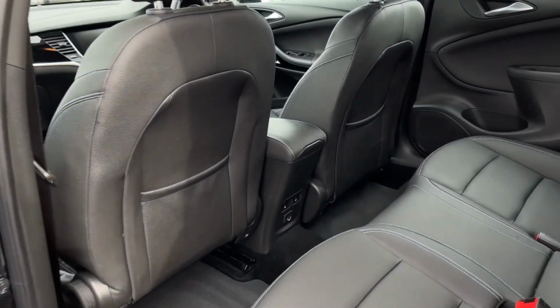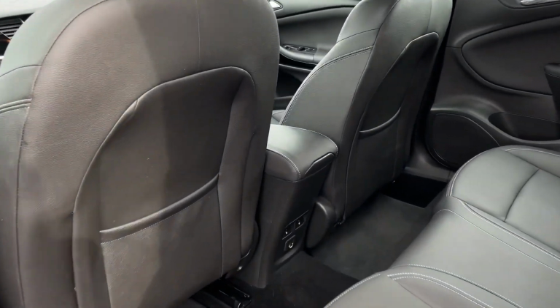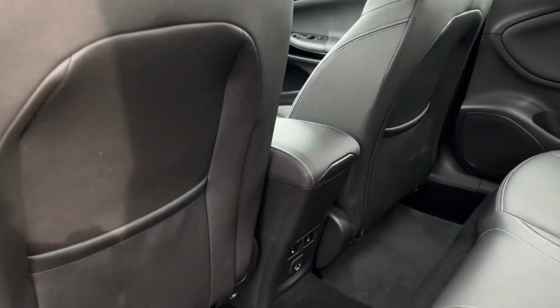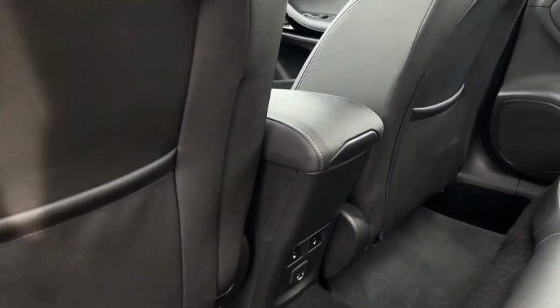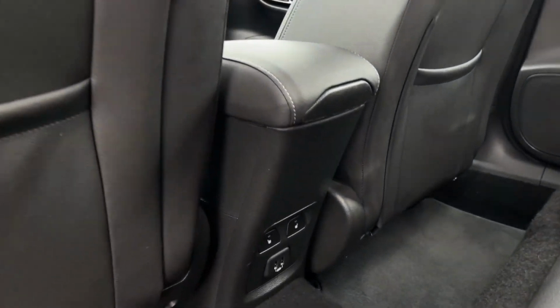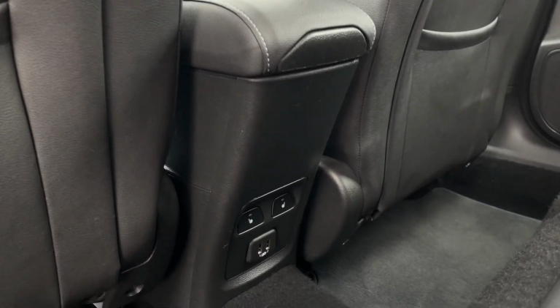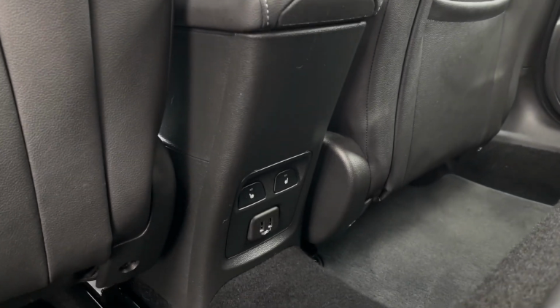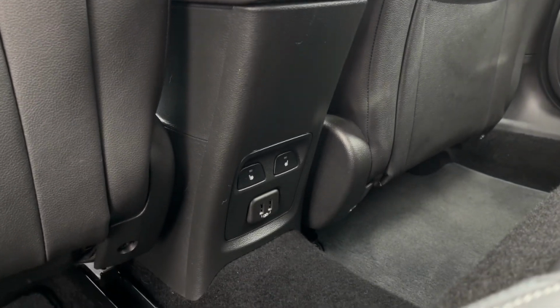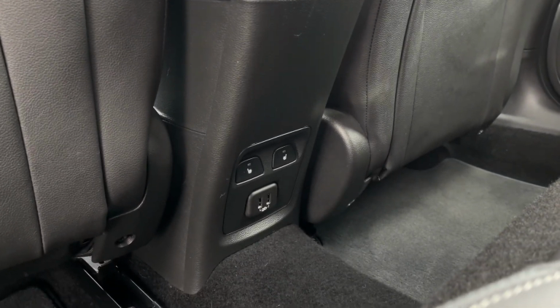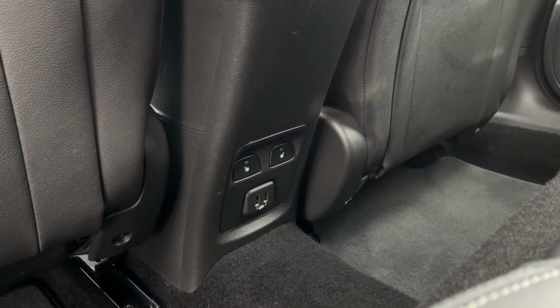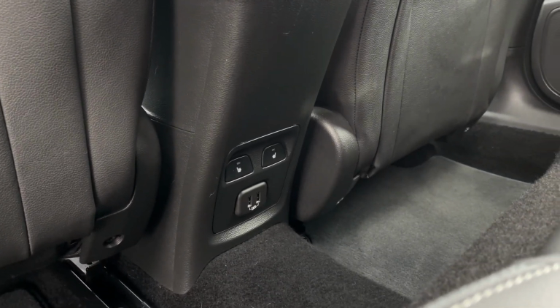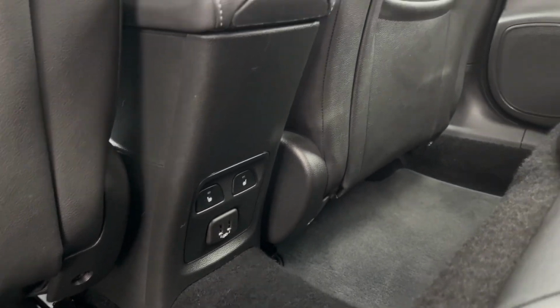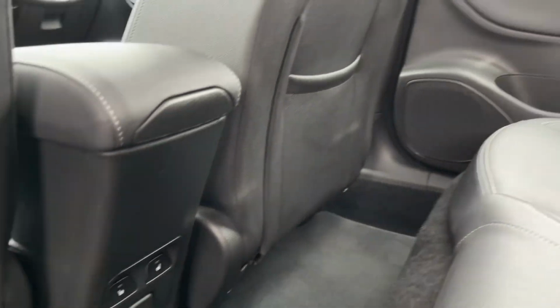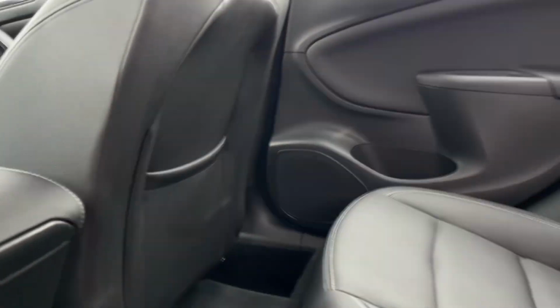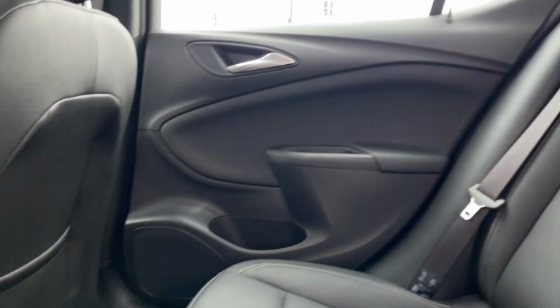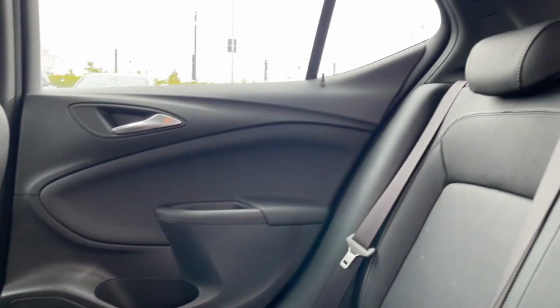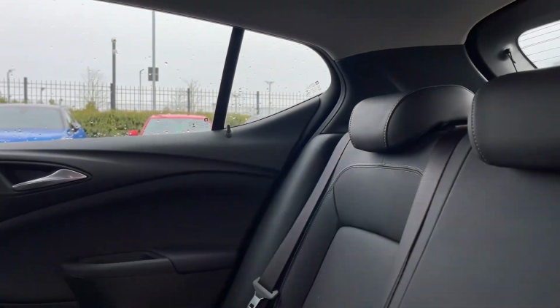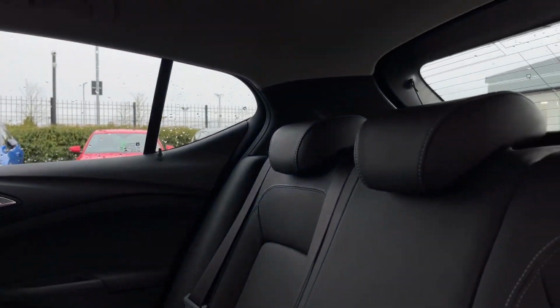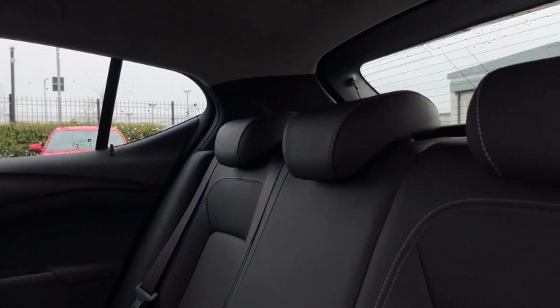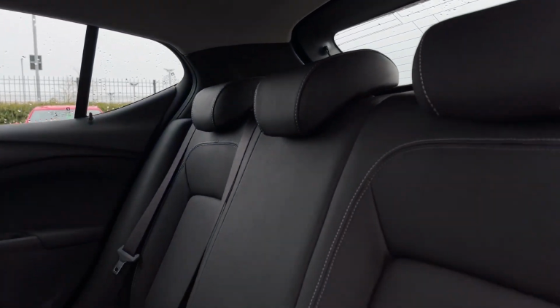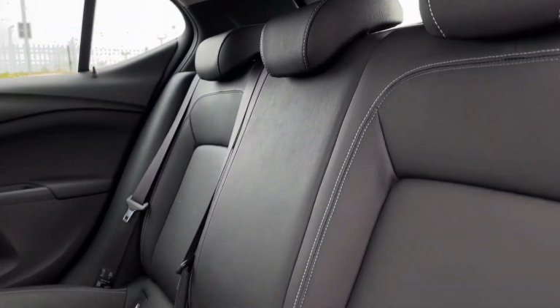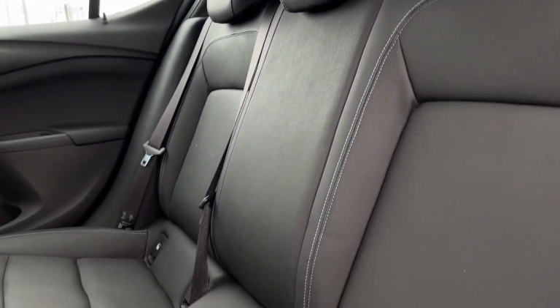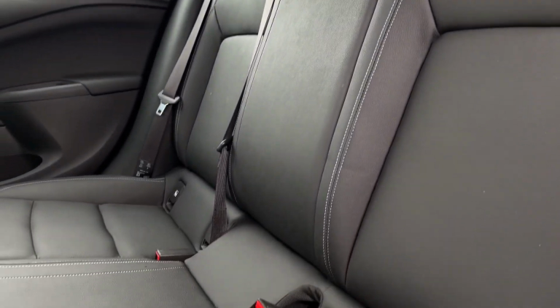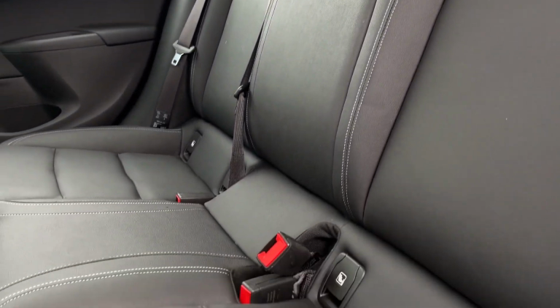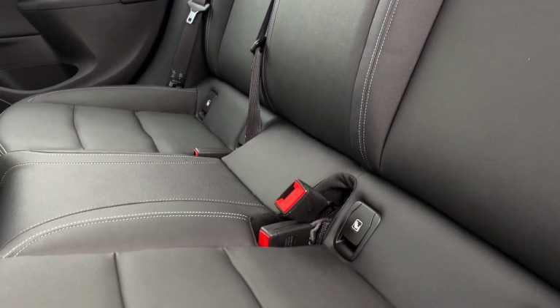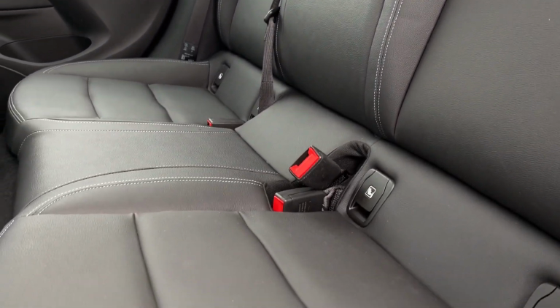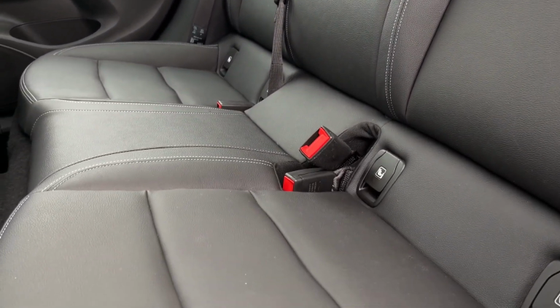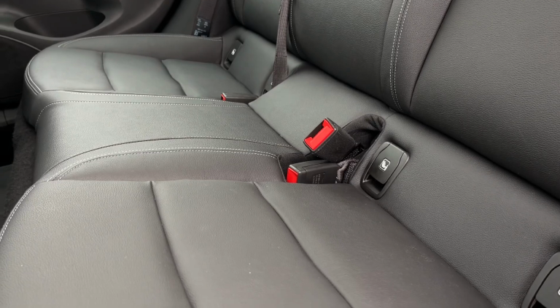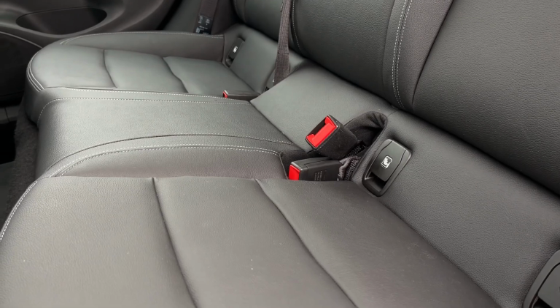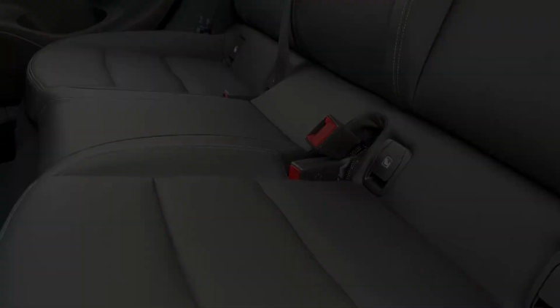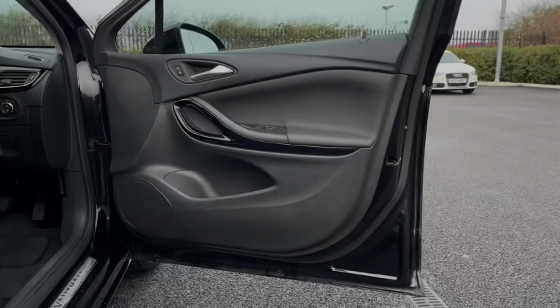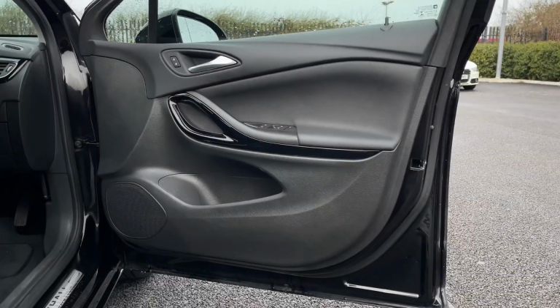Into the rear now, in the centre you'll find your controls for the two heated outer rear seats as well as USB connectors. The upholstery itself is the Sienna leather finished in black, giving you a nice and comfortable feel, with ISOFIX mounting points on the outer rear seats.